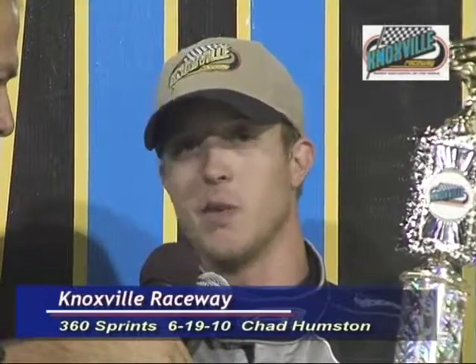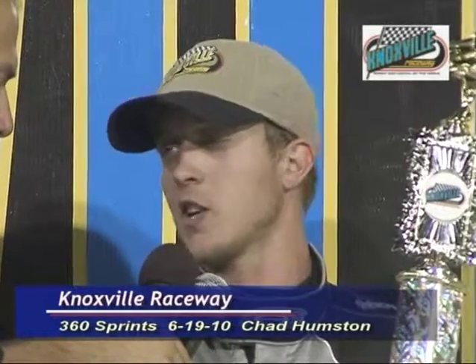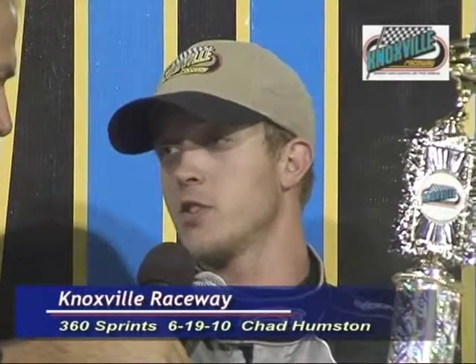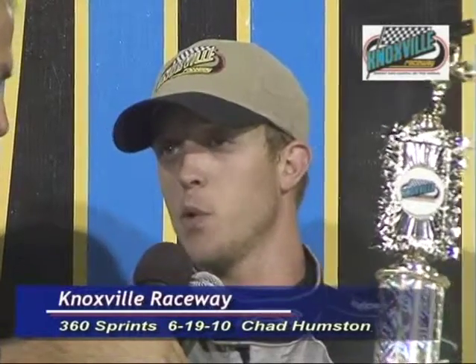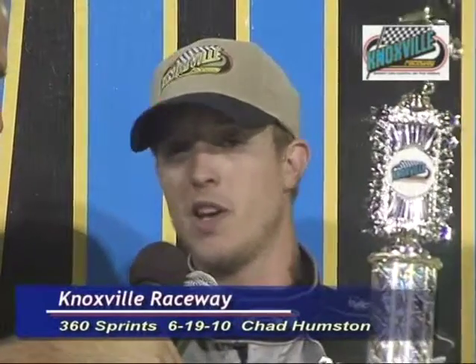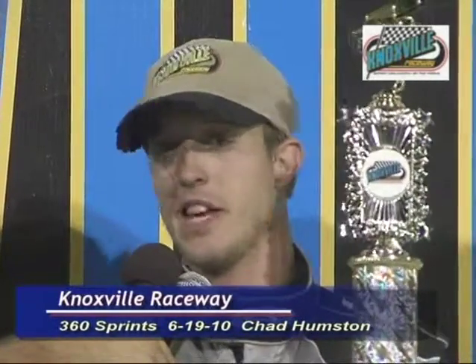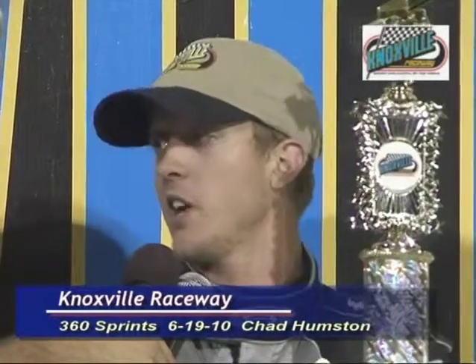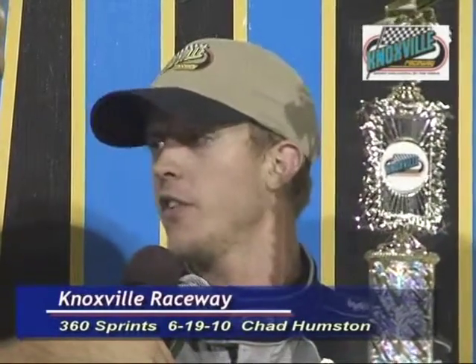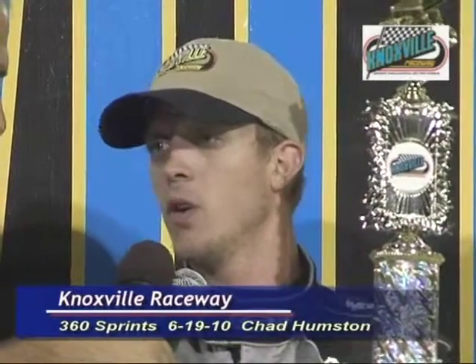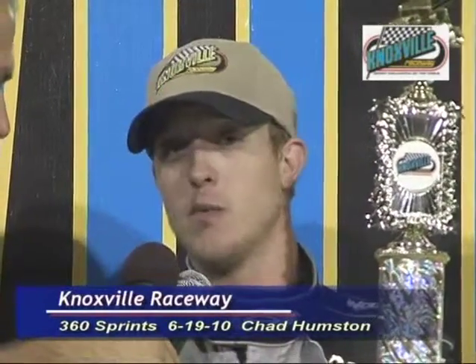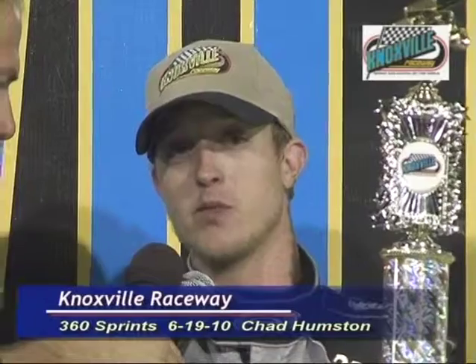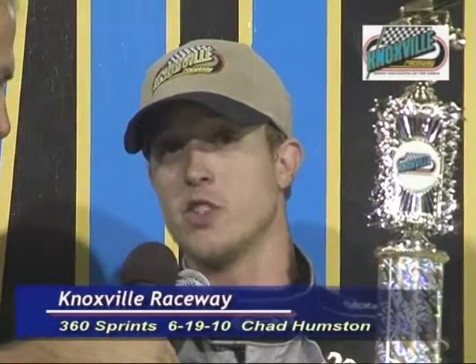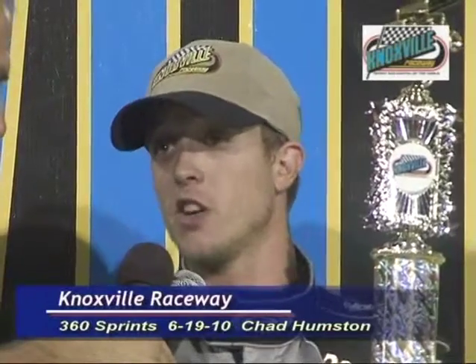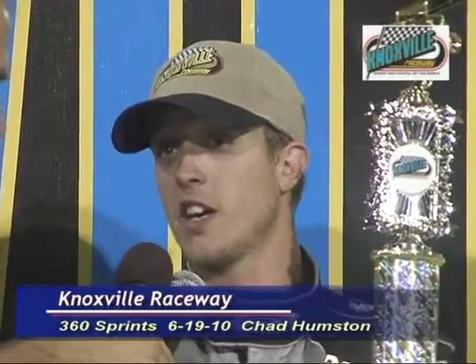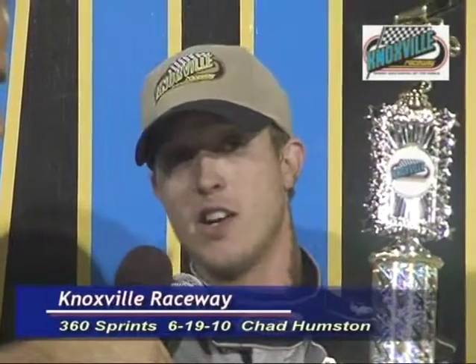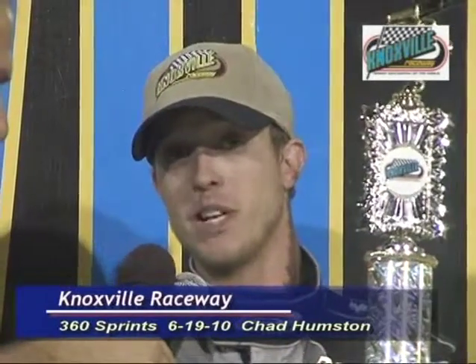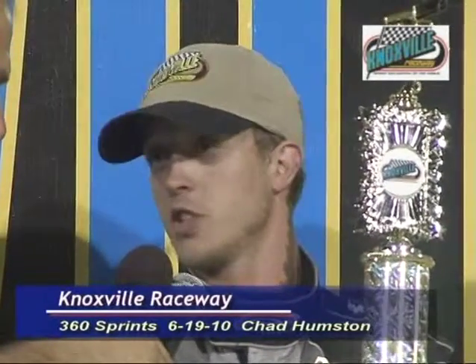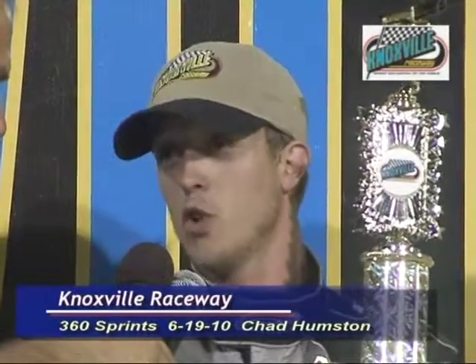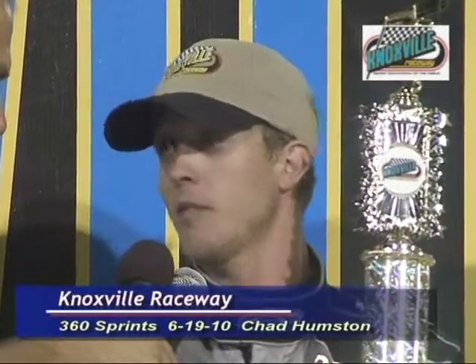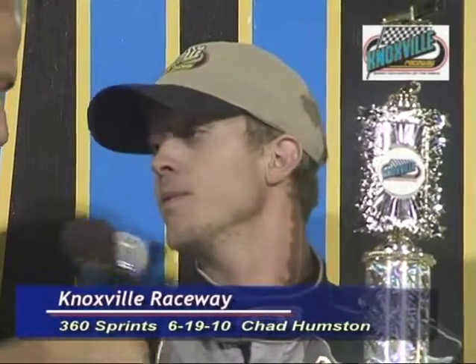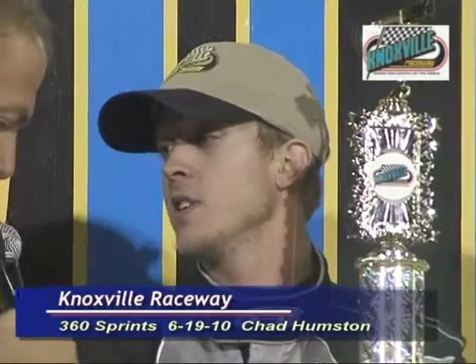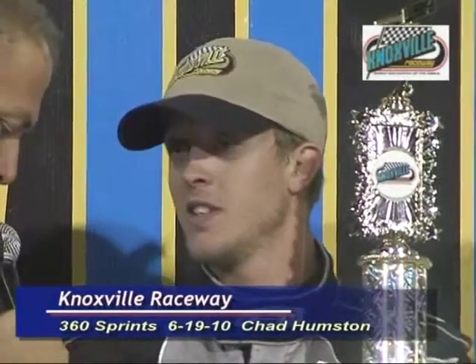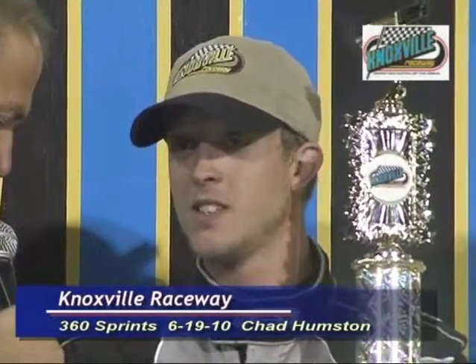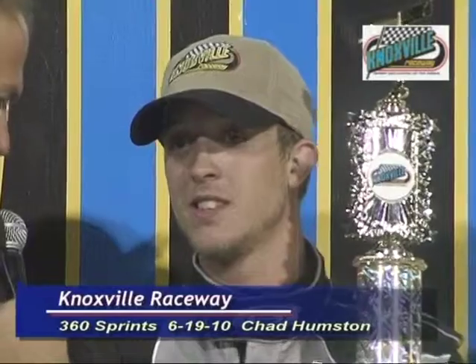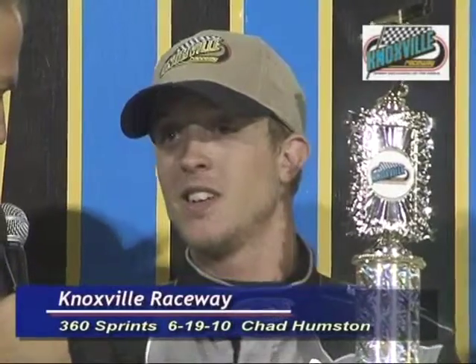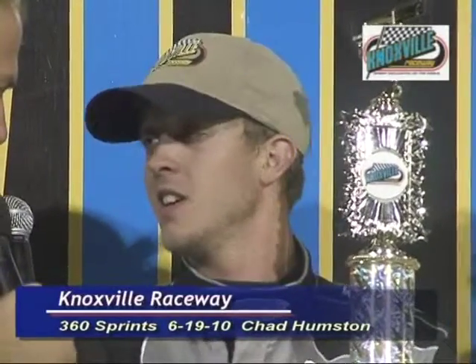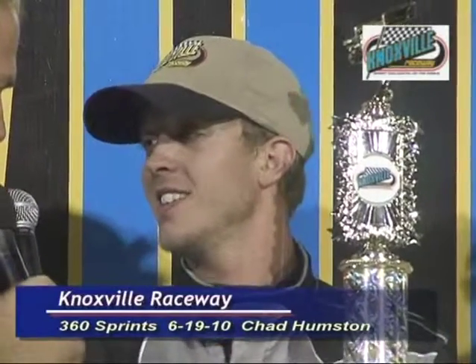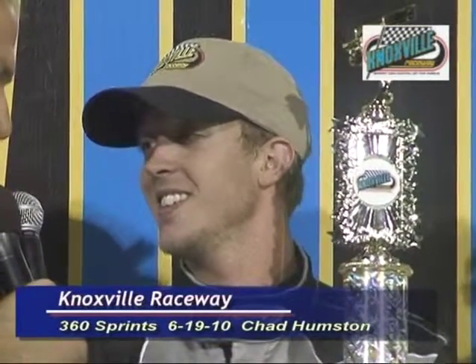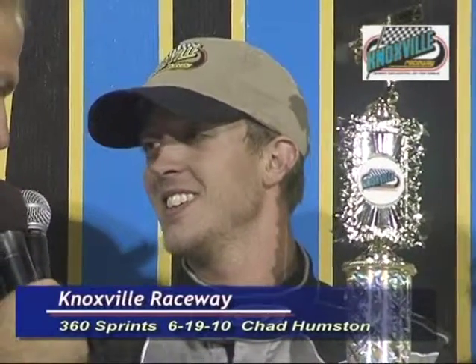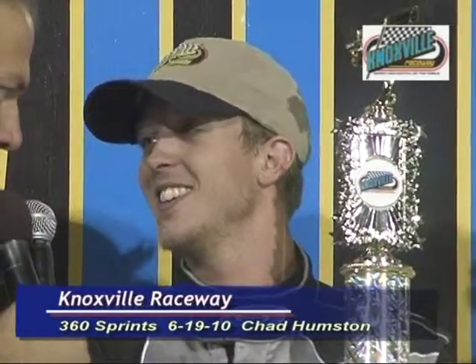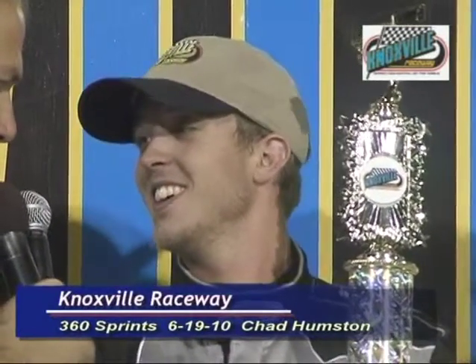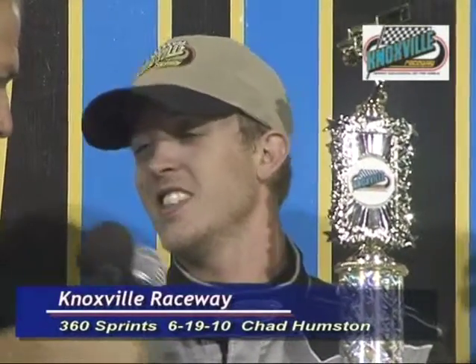We've got great sponsors on board — they help us out a lot. I'm one of the most fortunate drivers here, I think. I hope we can keep this going for a long time. You've got a few feature wins underneath your belt, but this is your first one here at Knoxville Raceway — kind of a monkey off the back now.